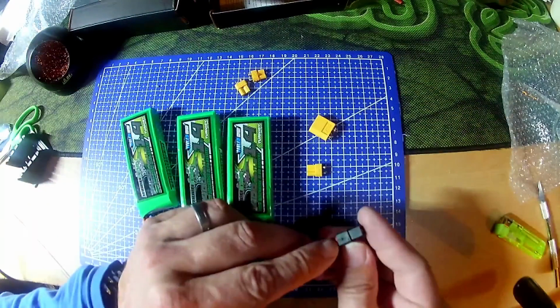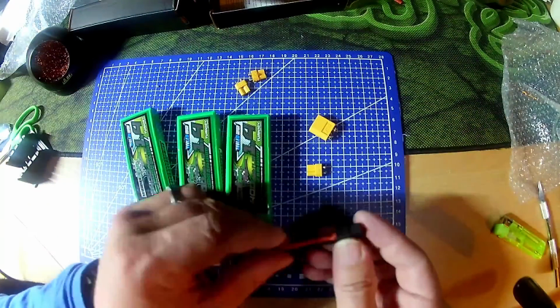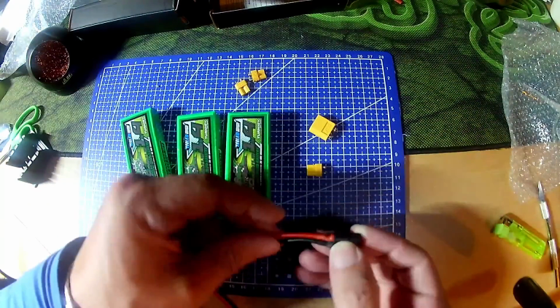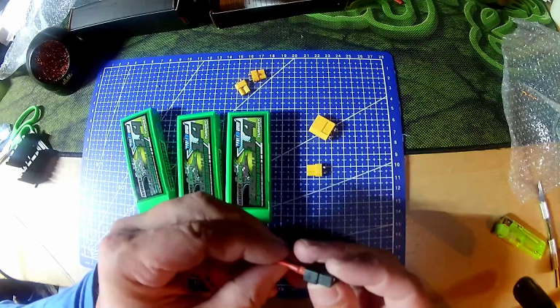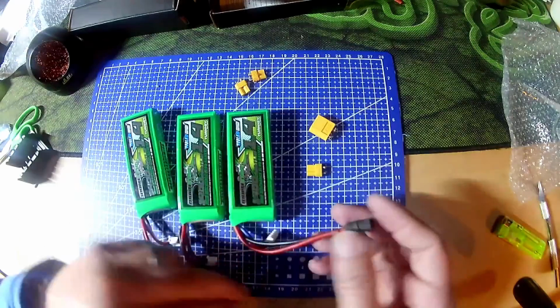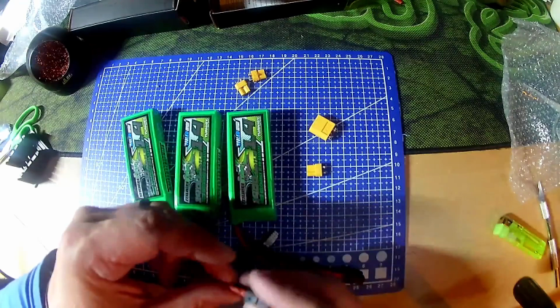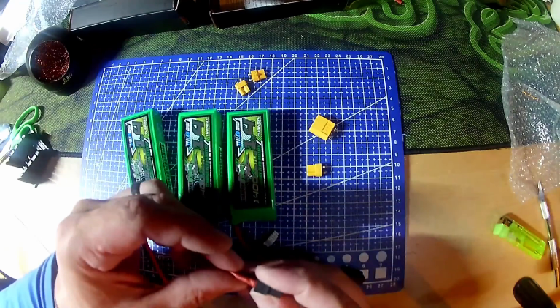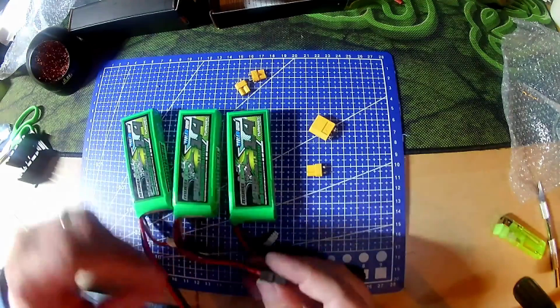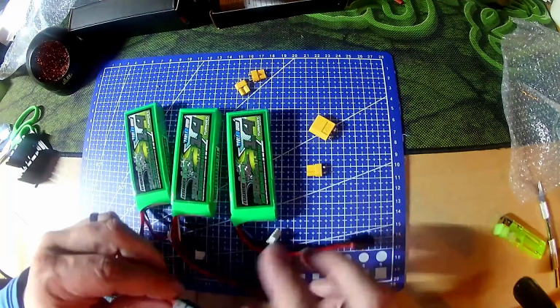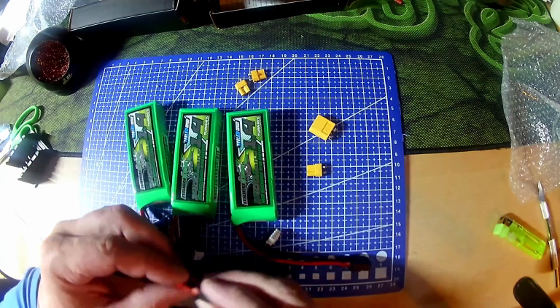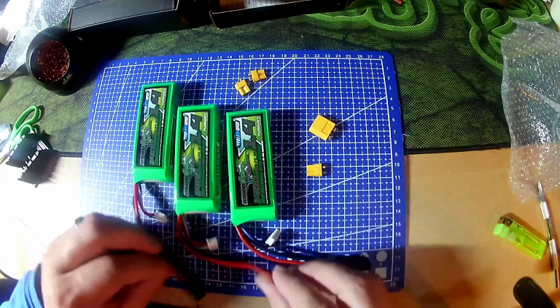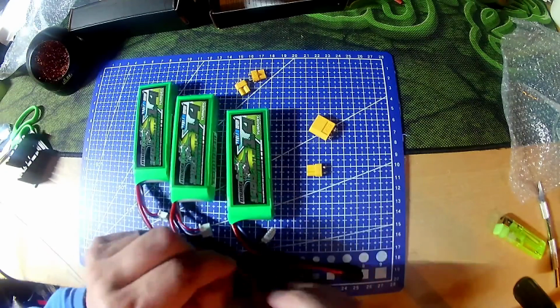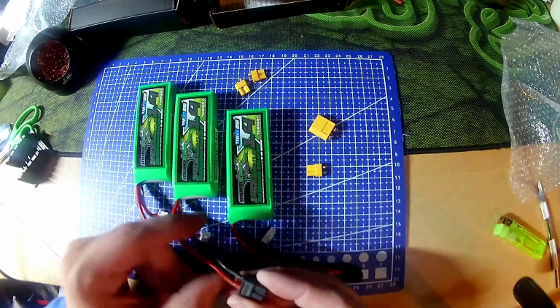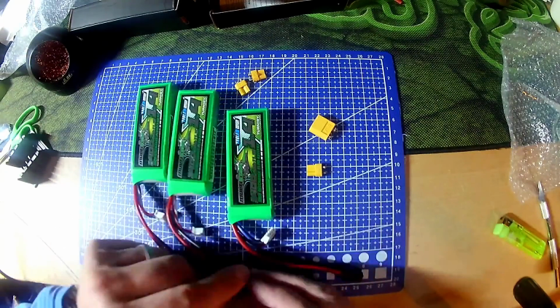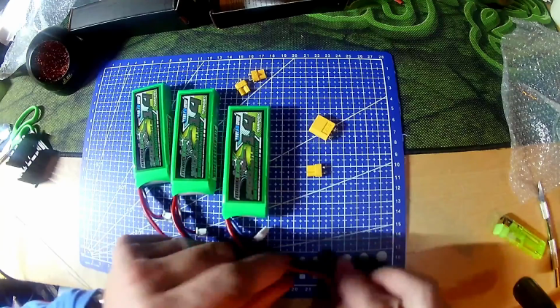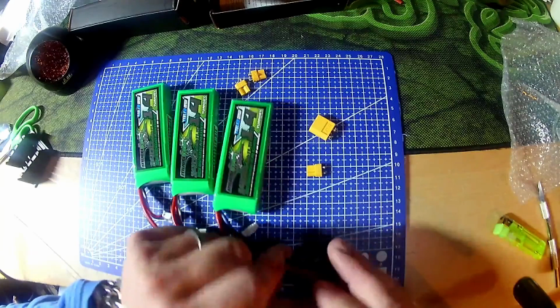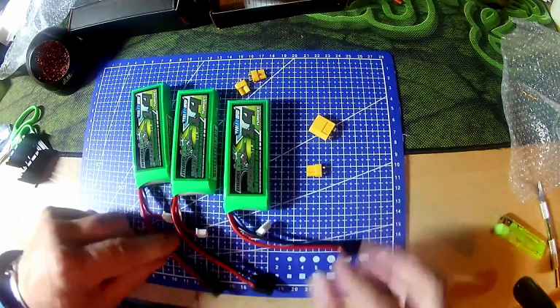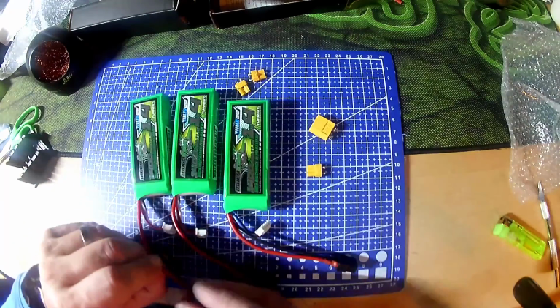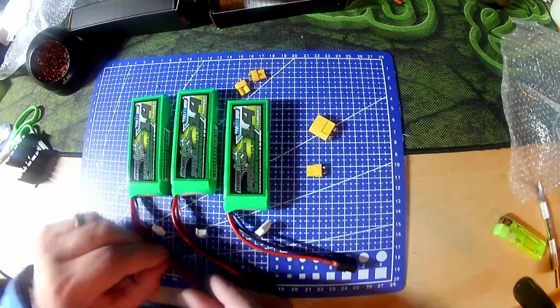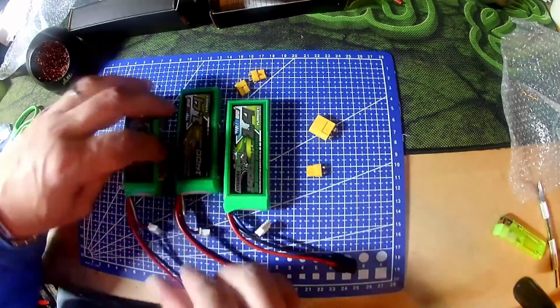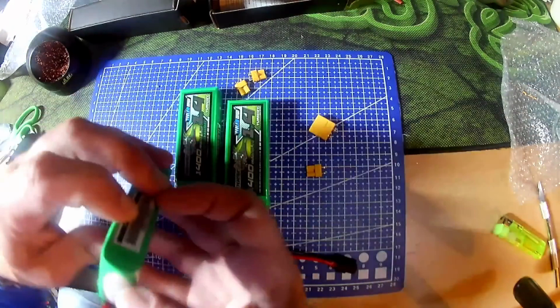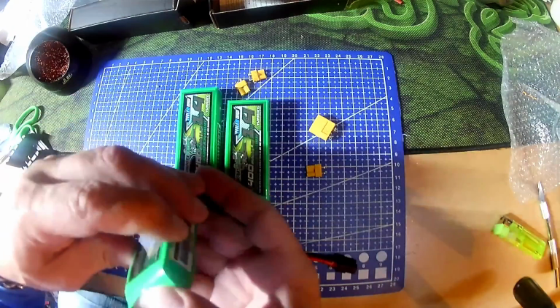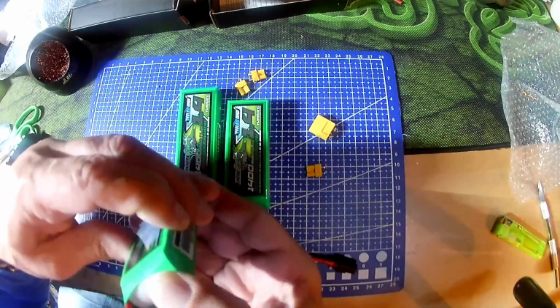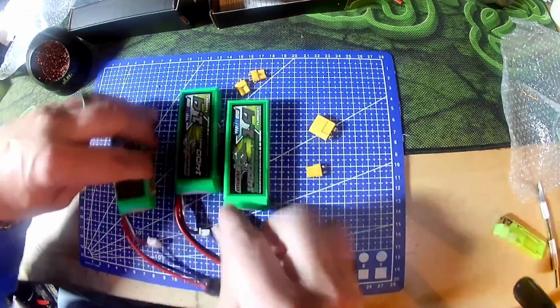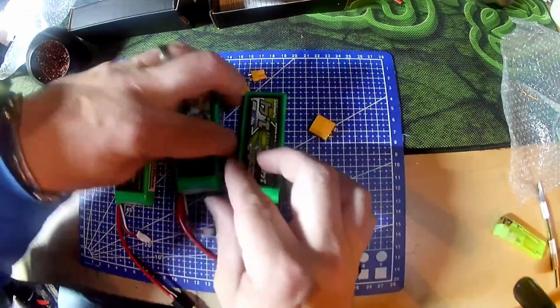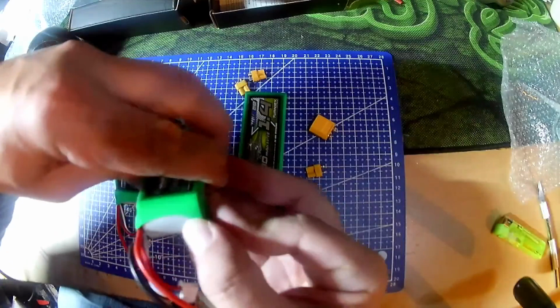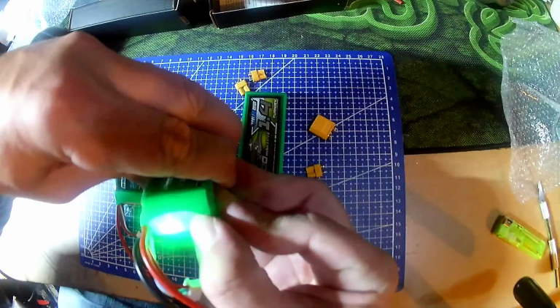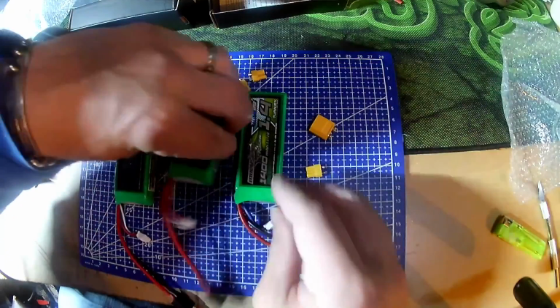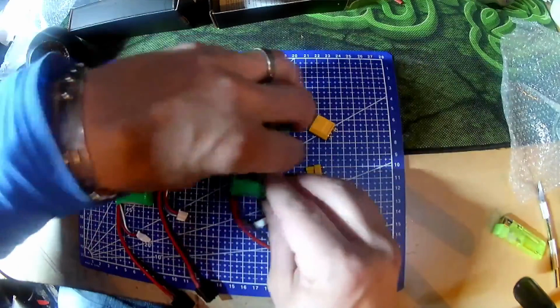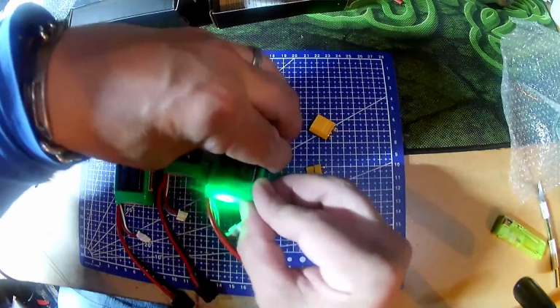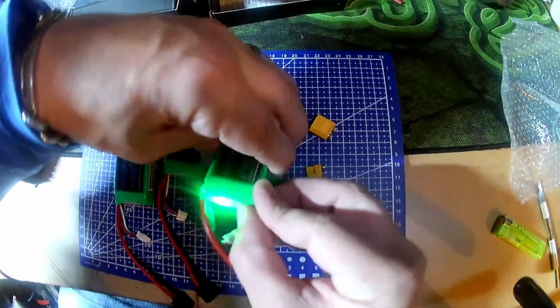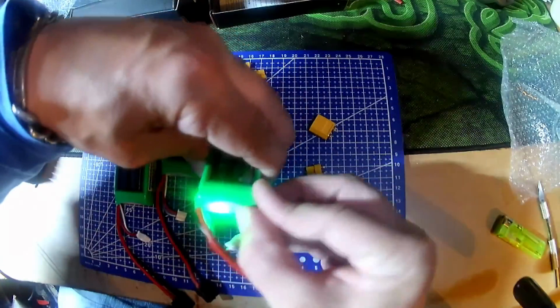Positive to positive, positive to positive, positive to positive. All heat shrunk back and looking good.